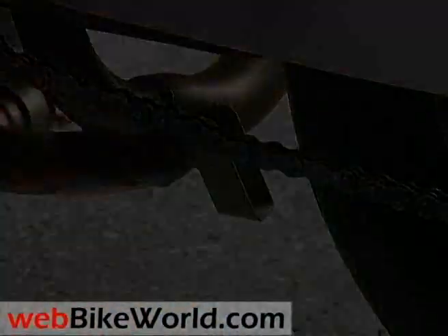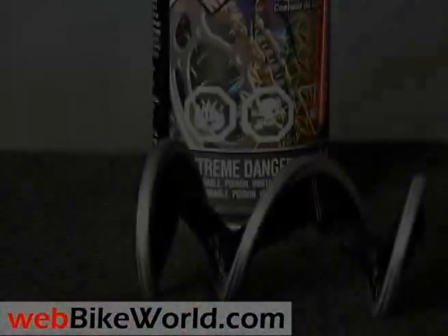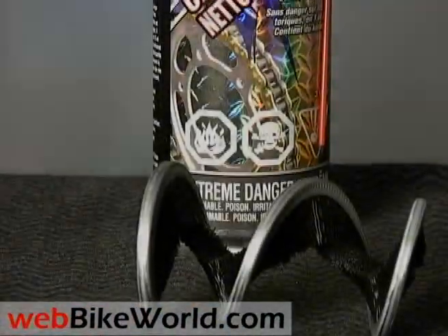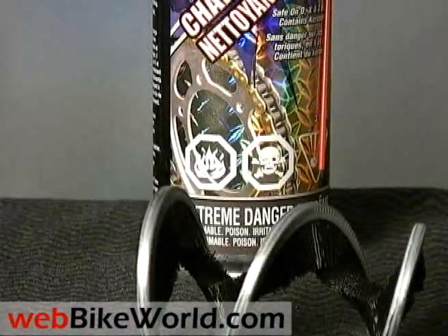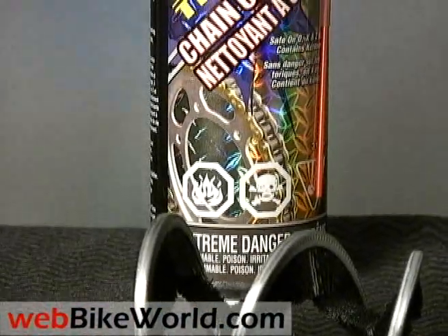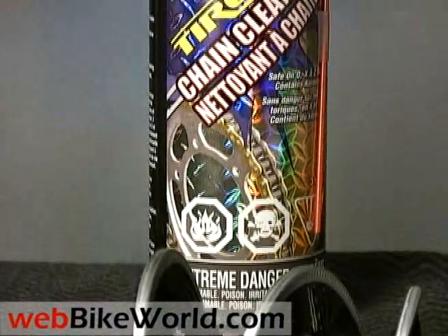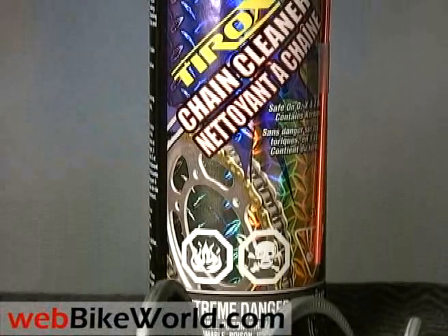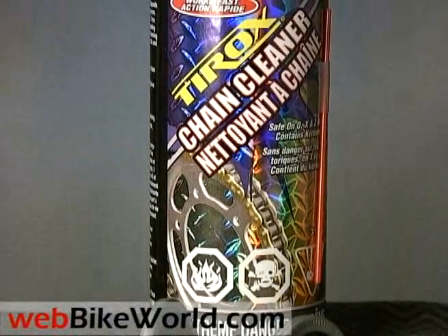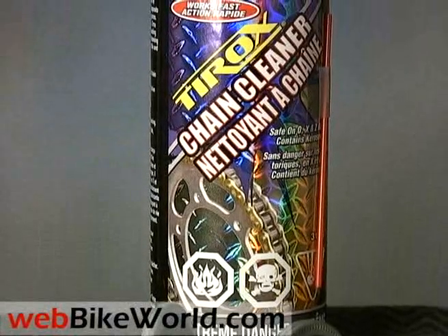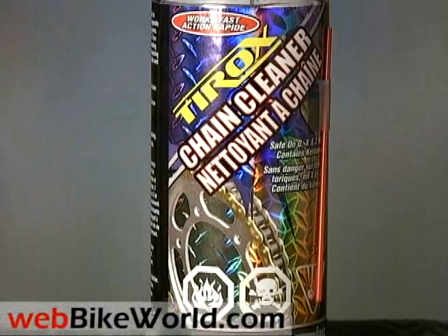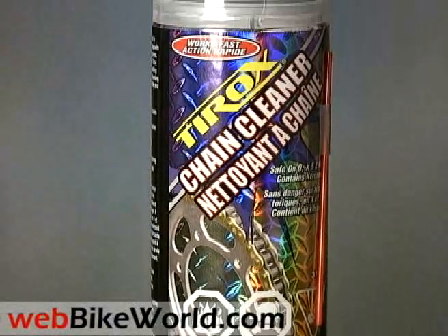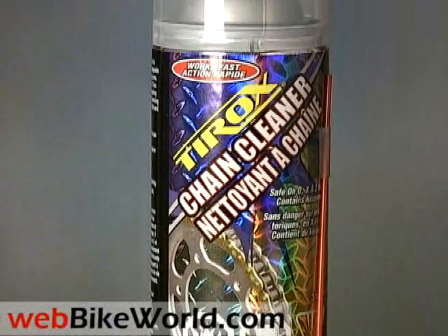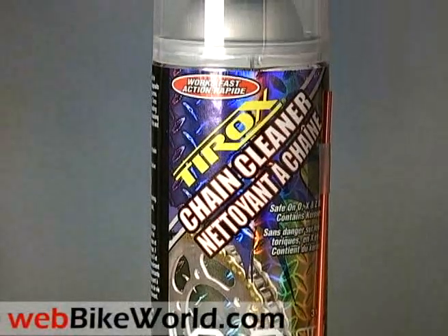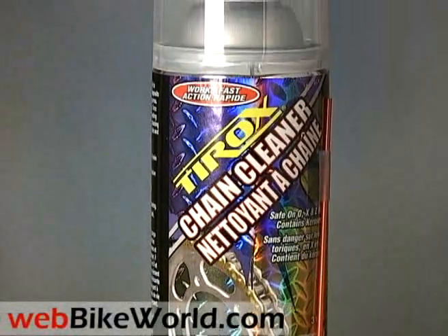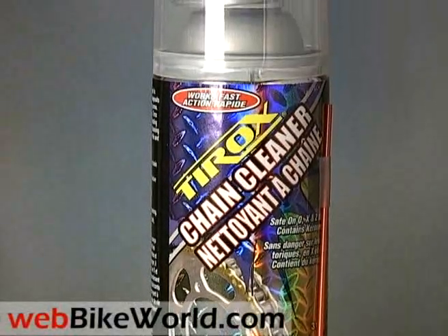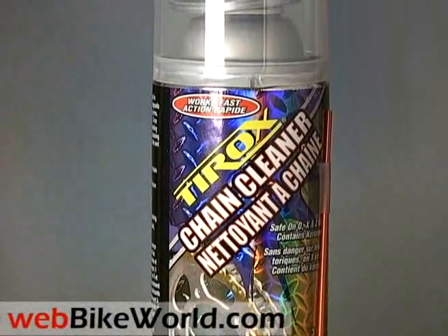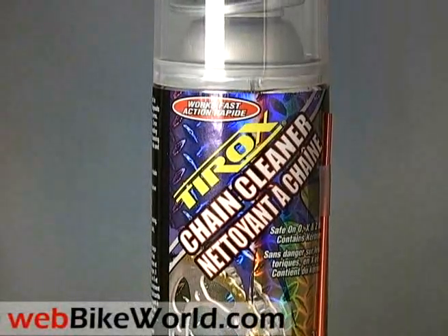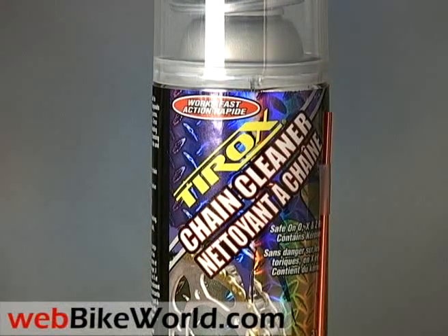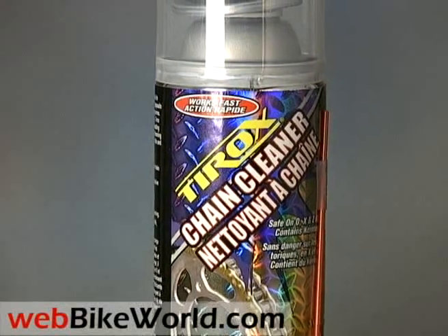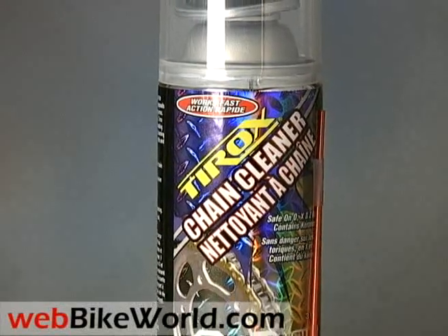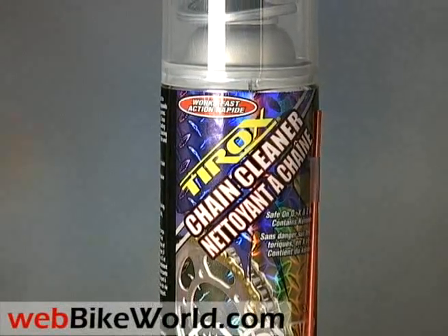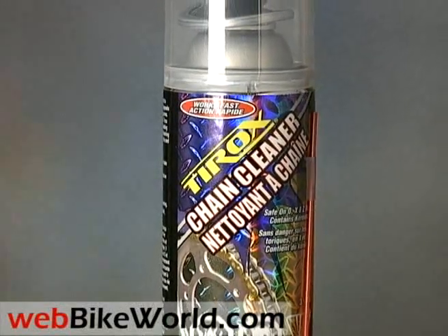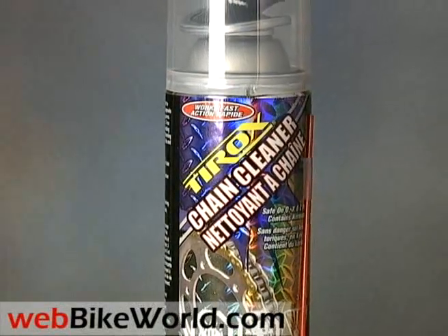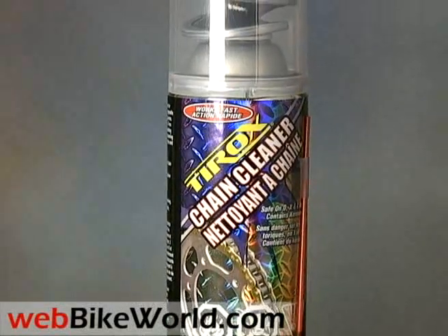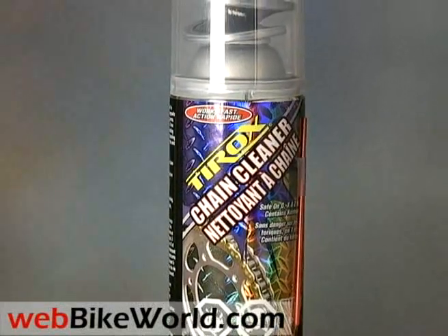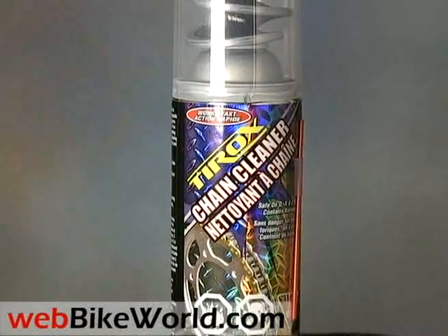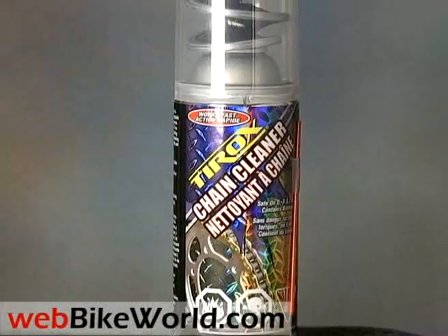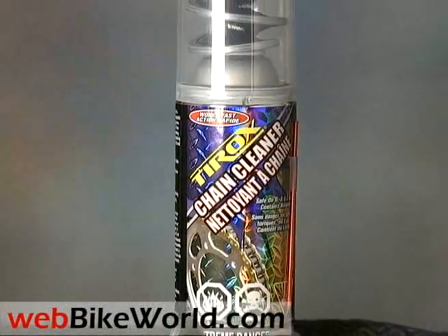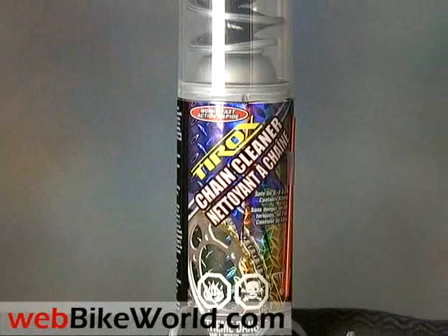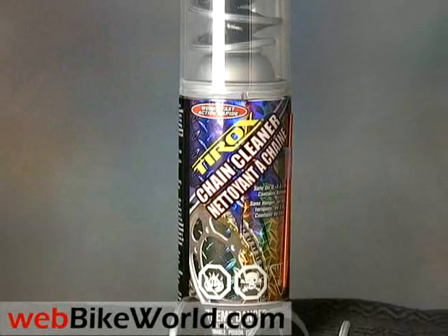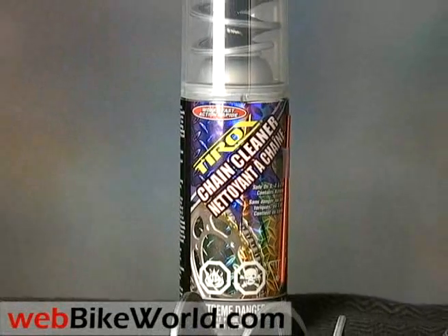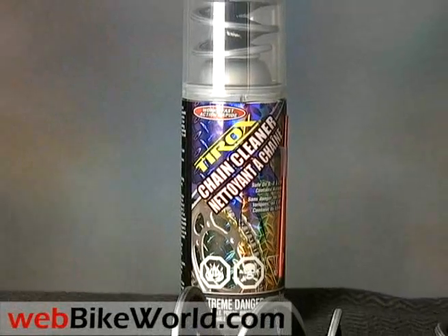So that's the Tyrox chain cleaning system. It works pretty nicely without a lot of fuss, but don't forget those protective gloves. For more information, please visit WebBikeWorld.com for the detailed review, more photos, and many more motorcycle product reviews and lots of information.